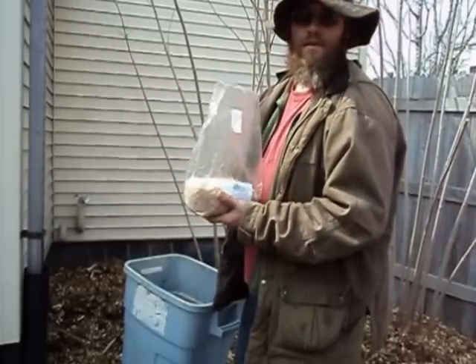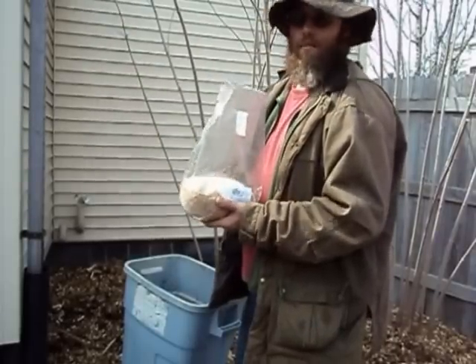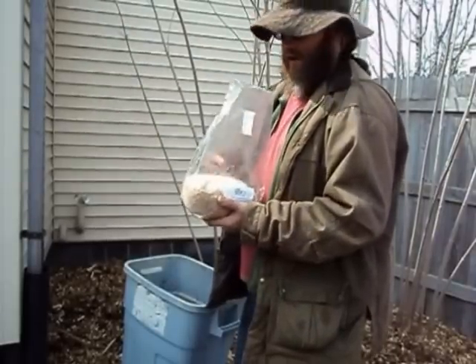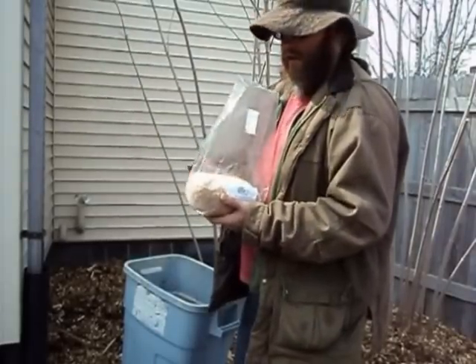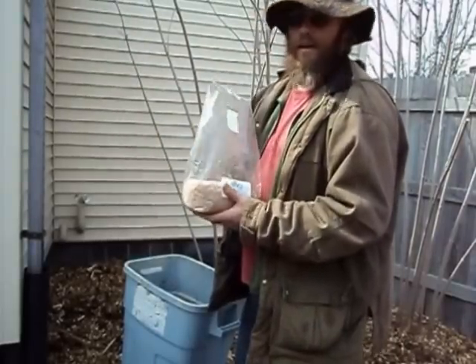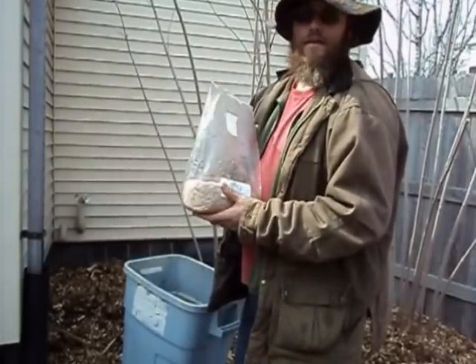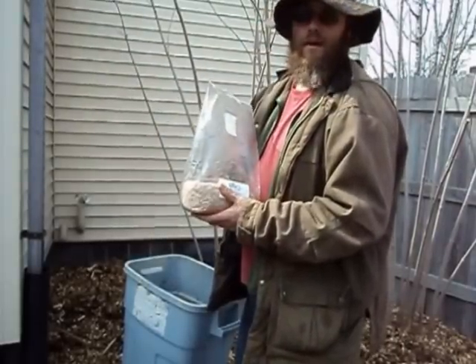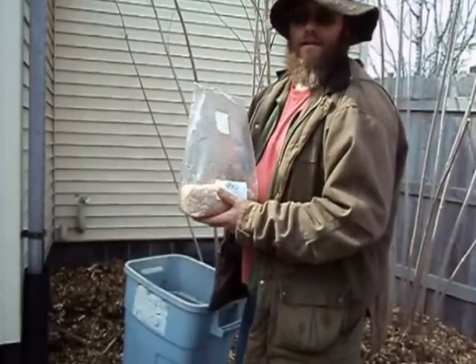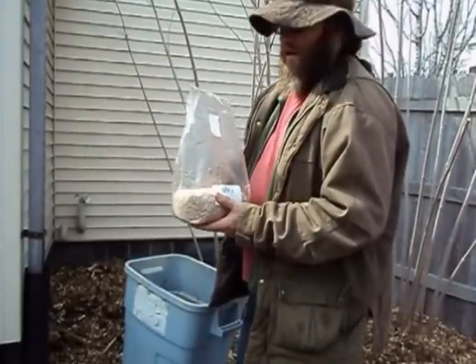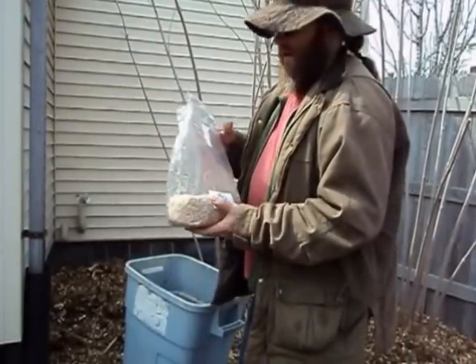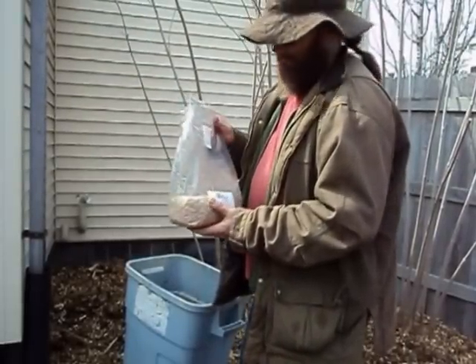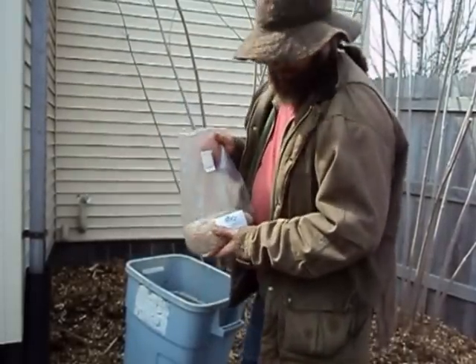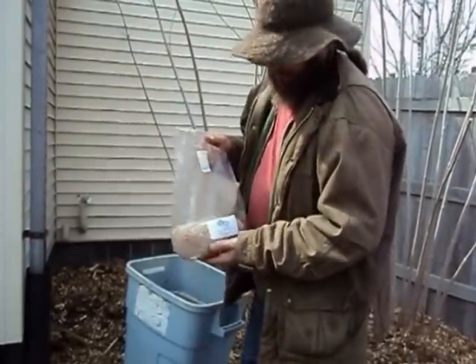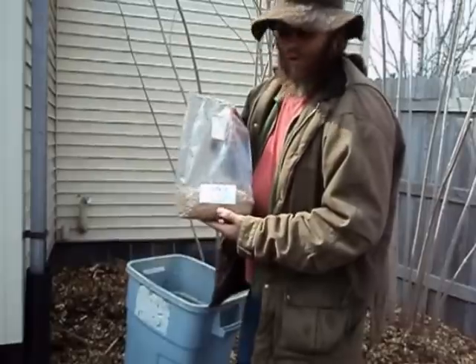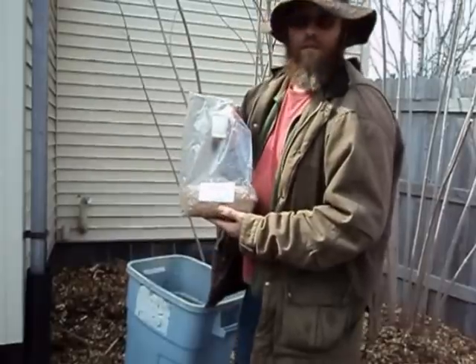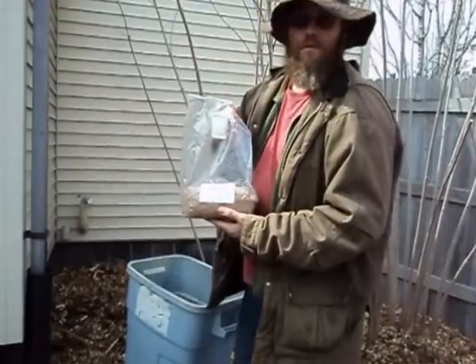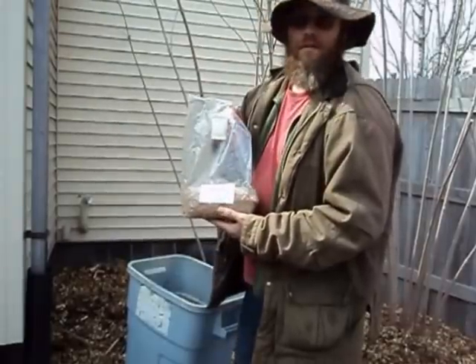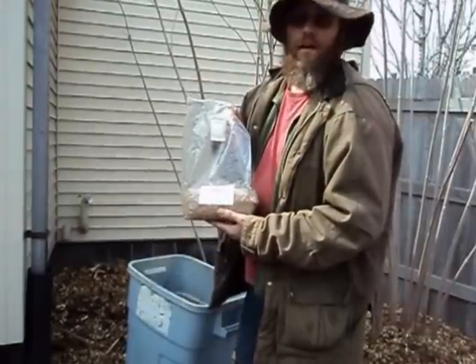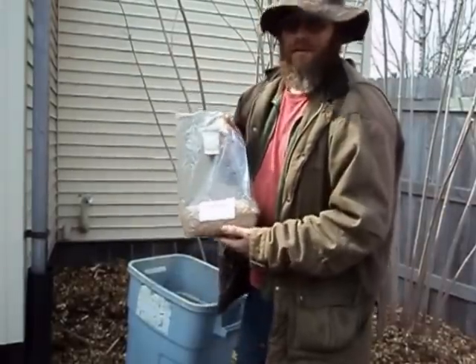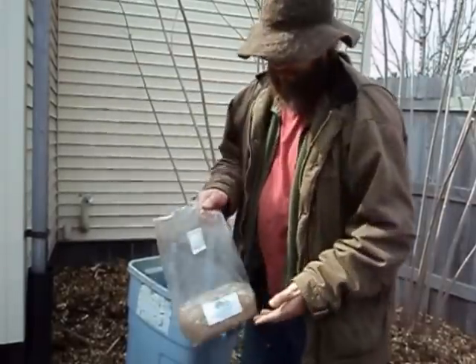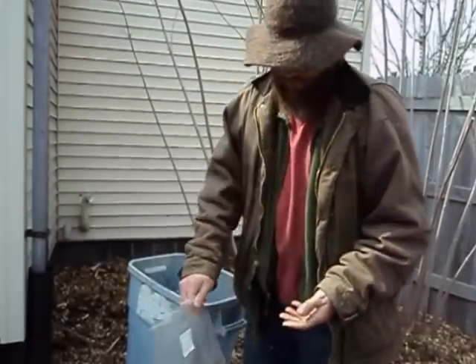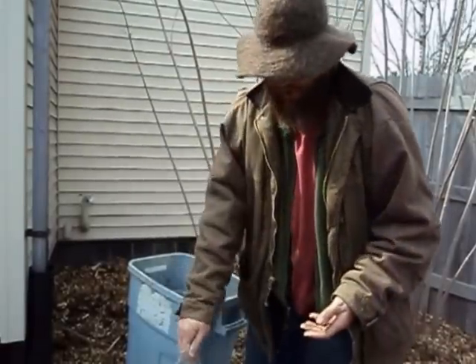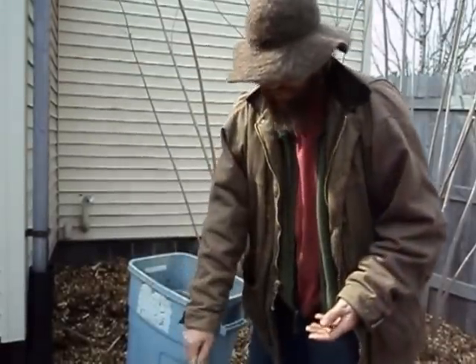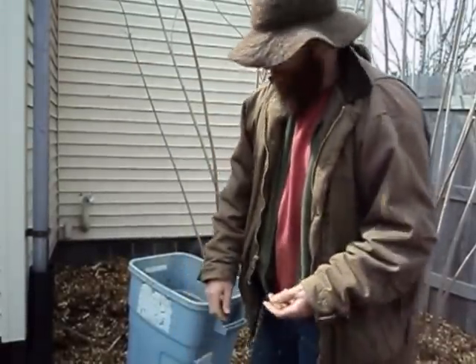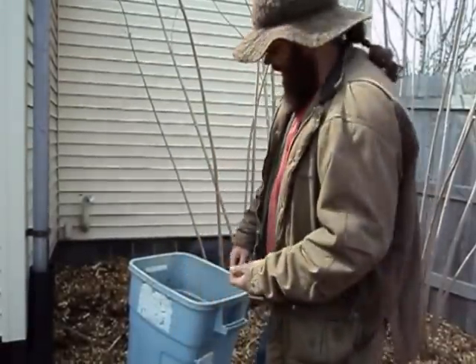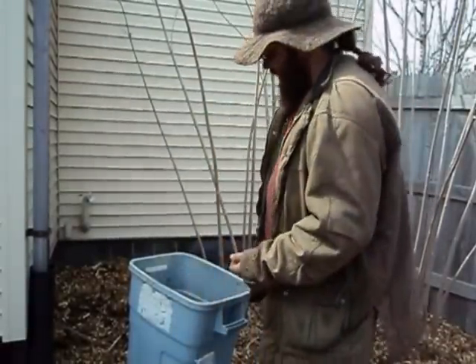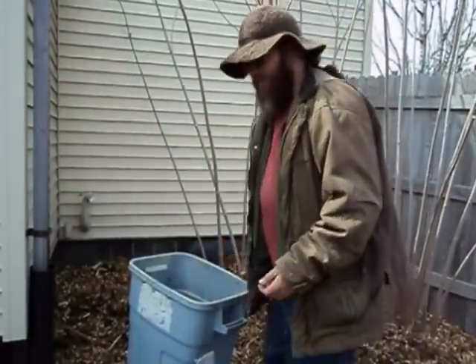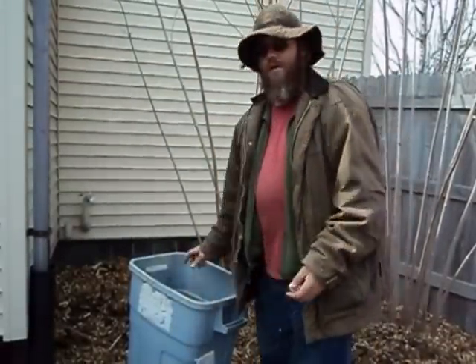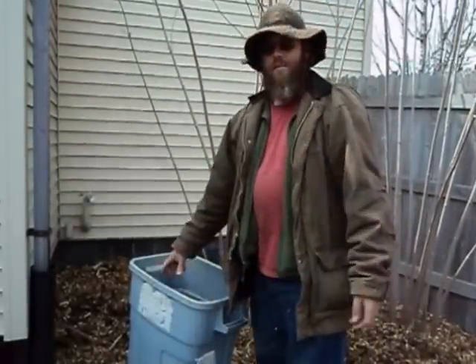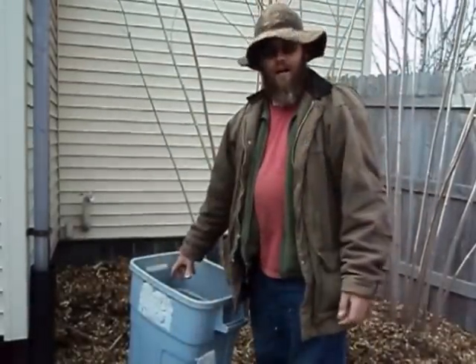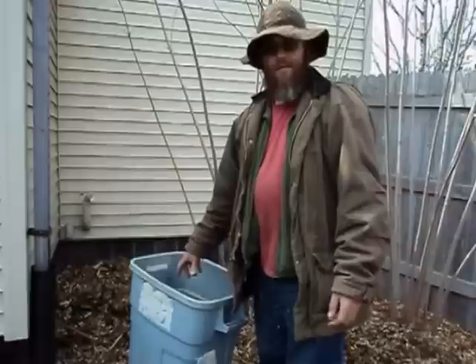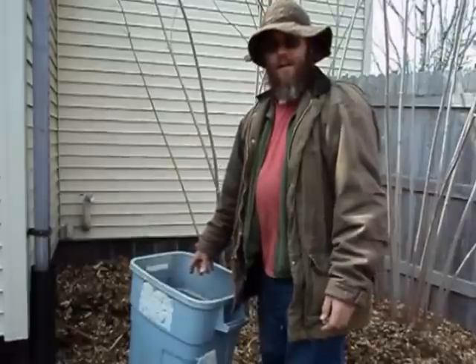So it's been inoculated in this sawdust. Total investment was $15. Then I have my wood chips that I got from the city.